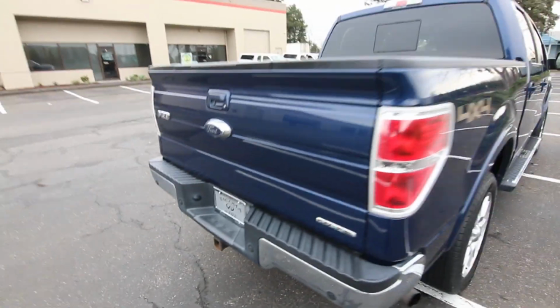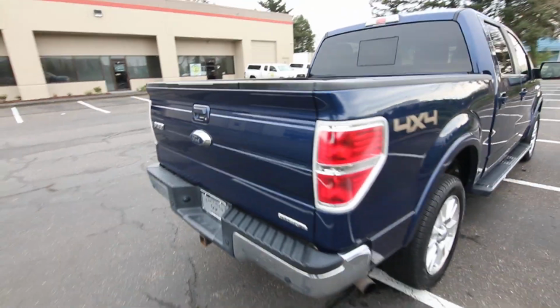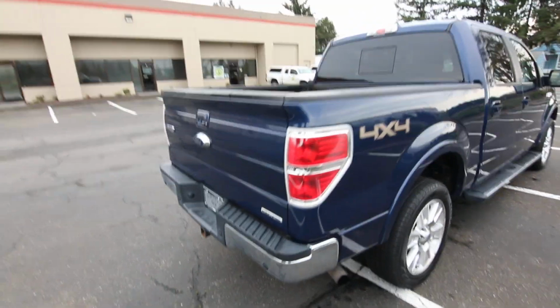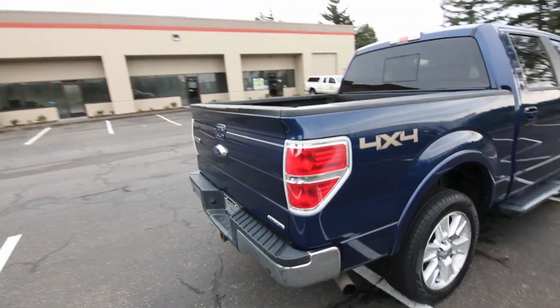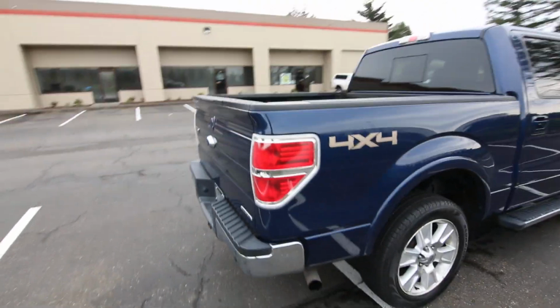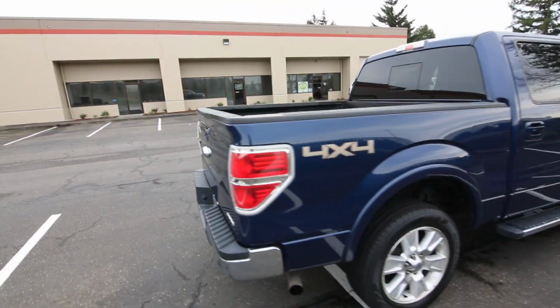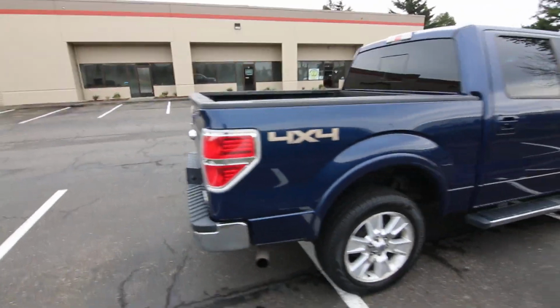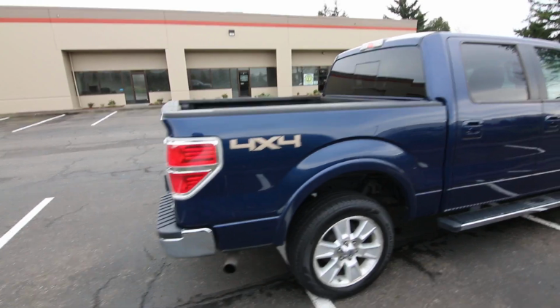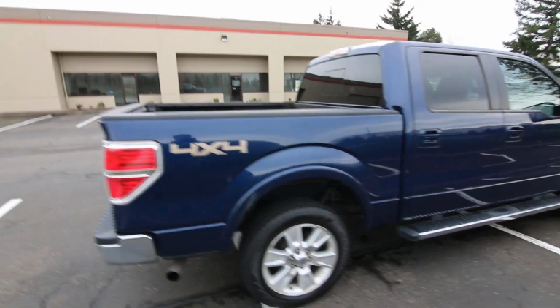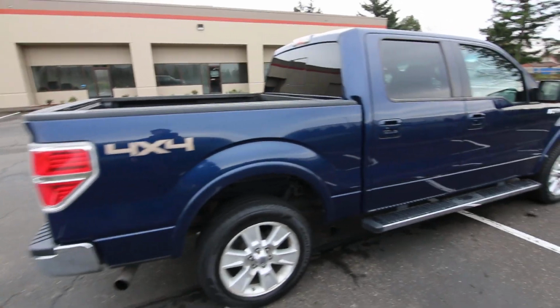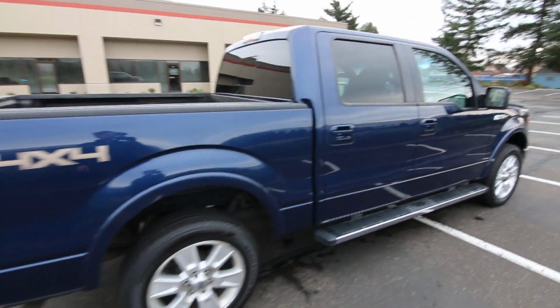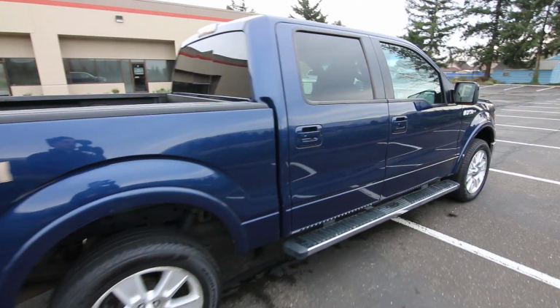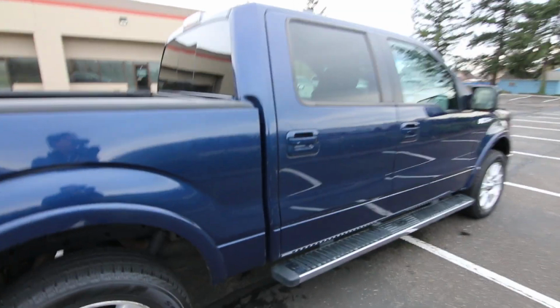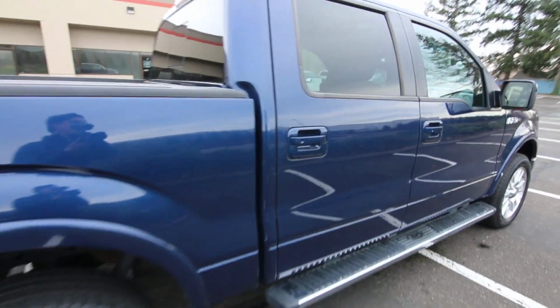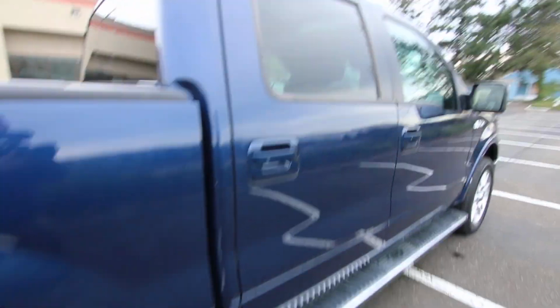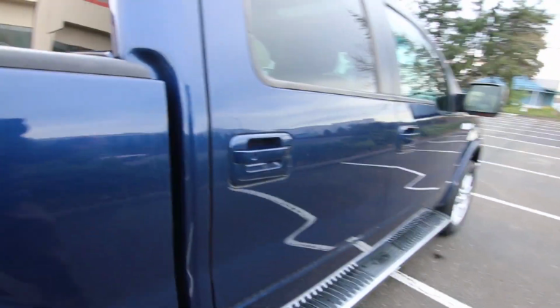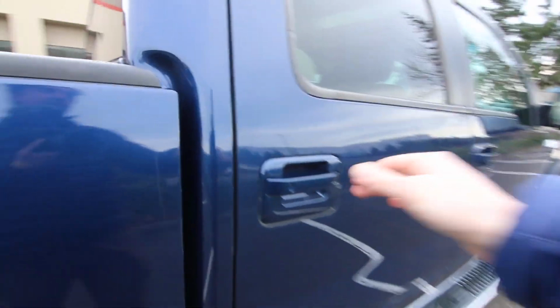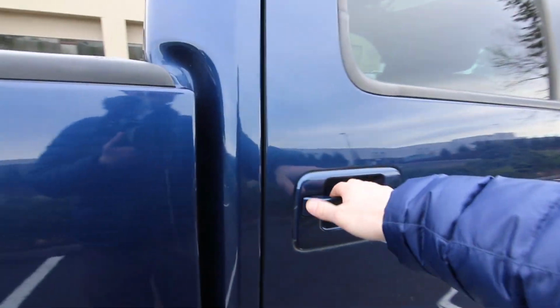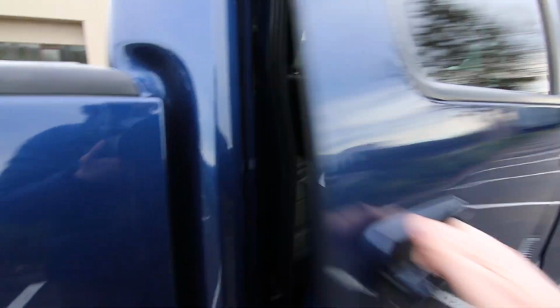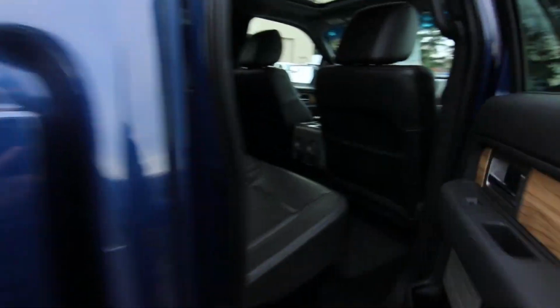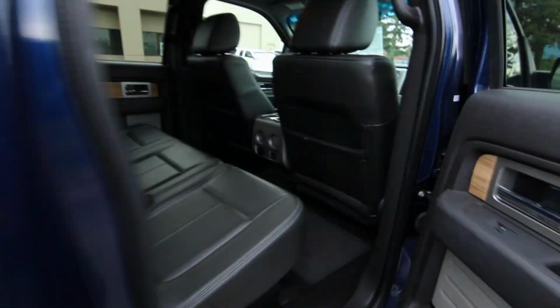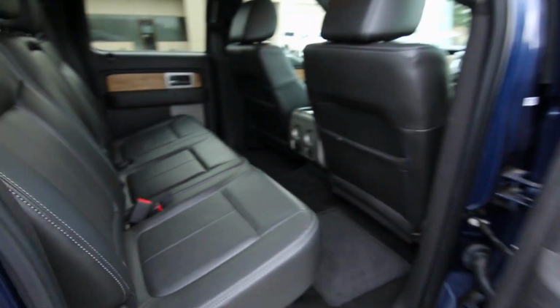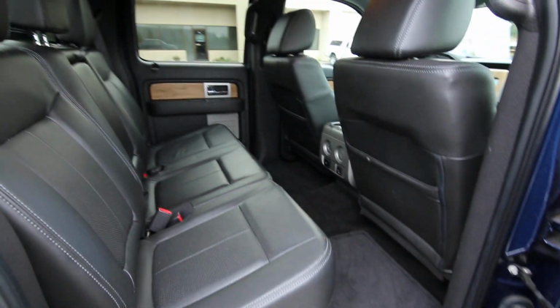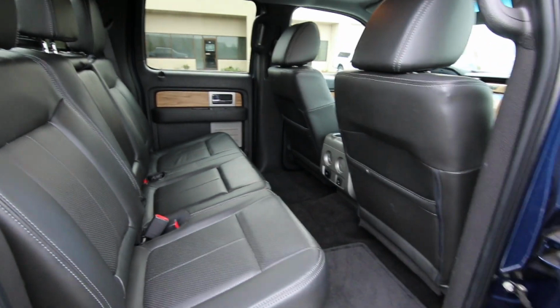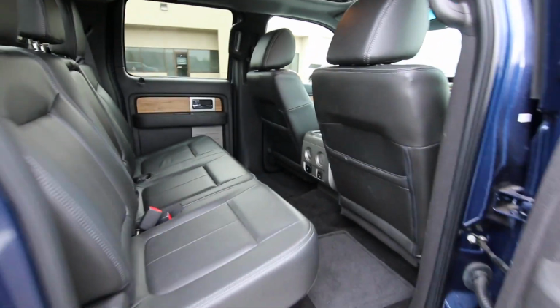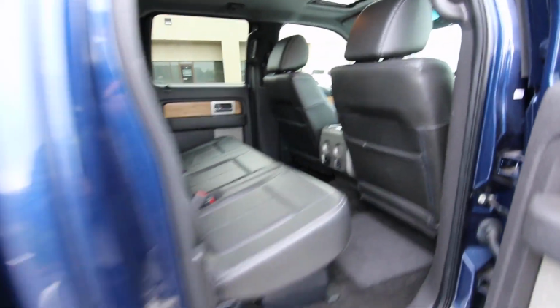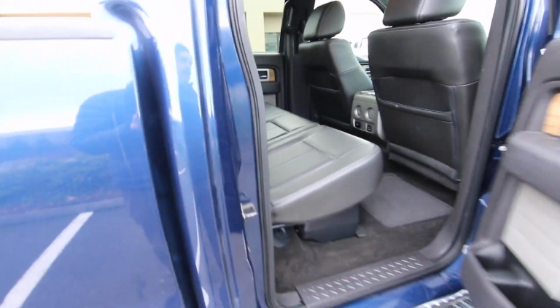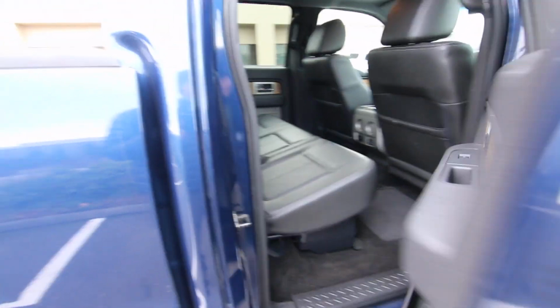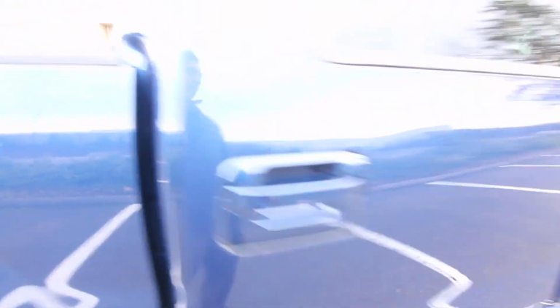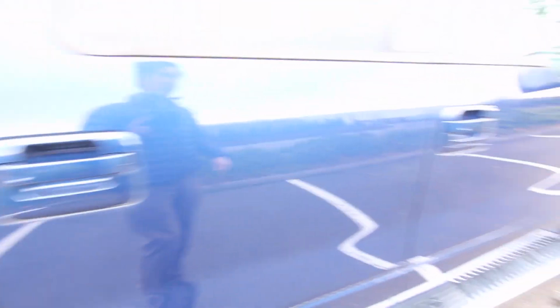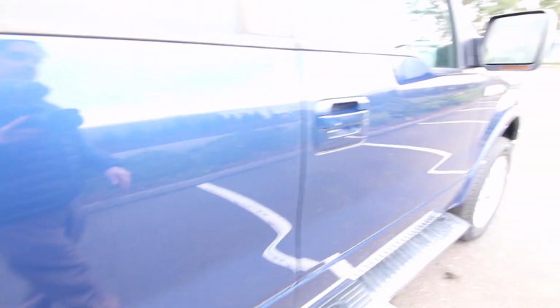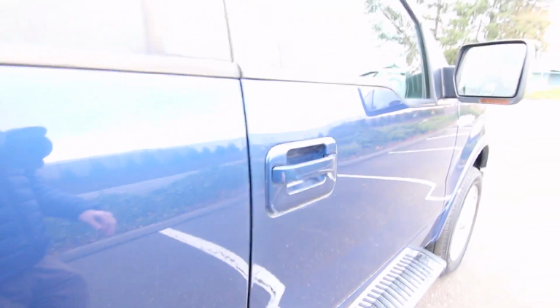Tow hitch included. This is backed by a five-day 100% money-back guarantee. We want to make sure that you're happy with the vehicle you purchased from us — that's why we have the five-day return policy on all our new and used vehicles.